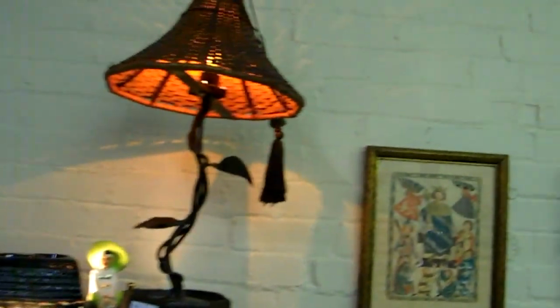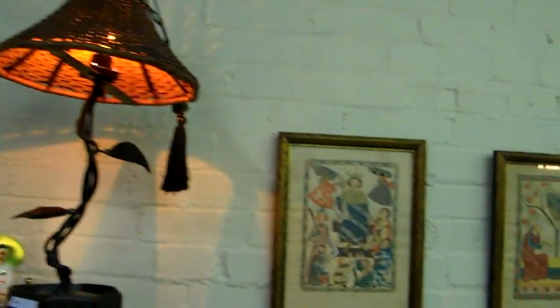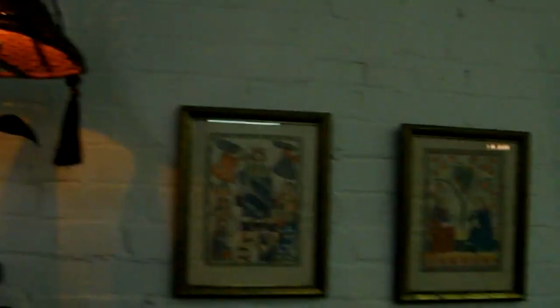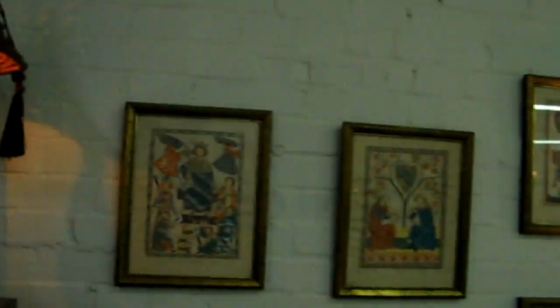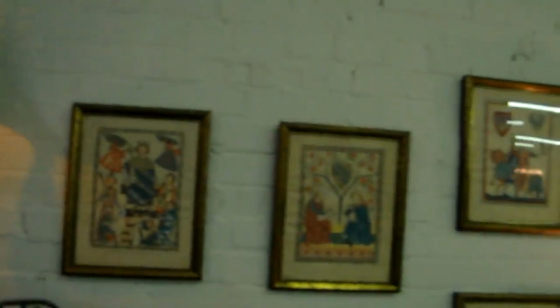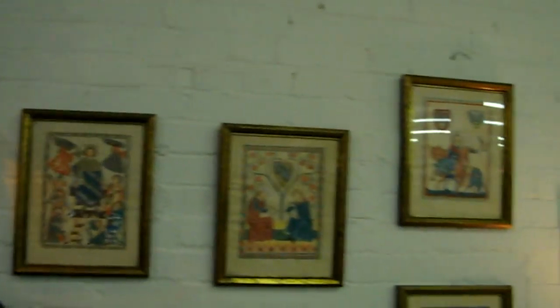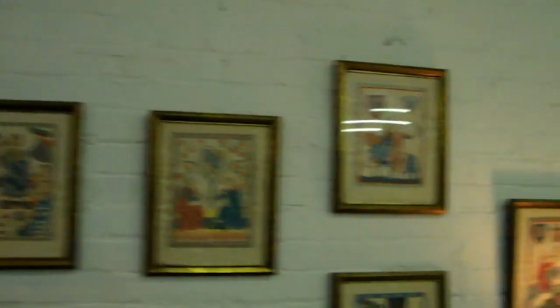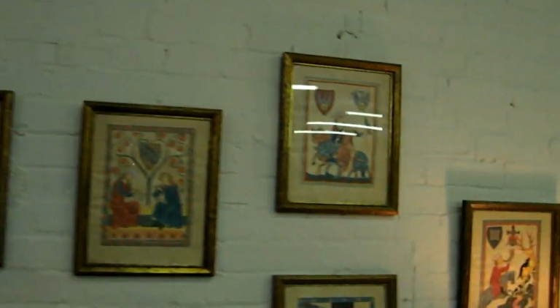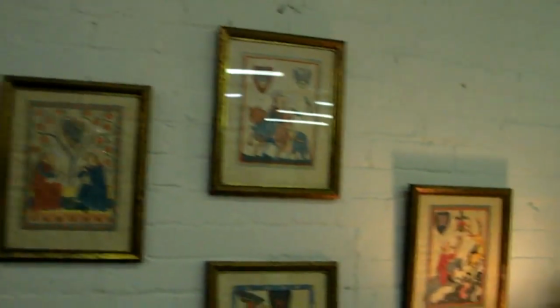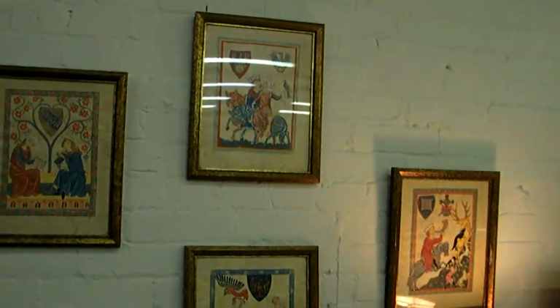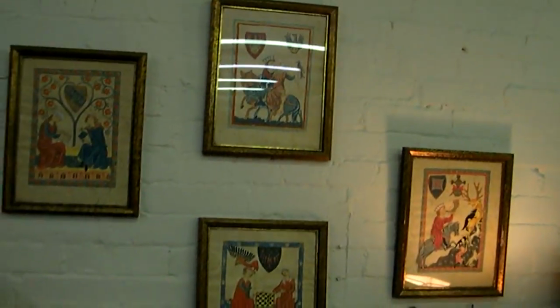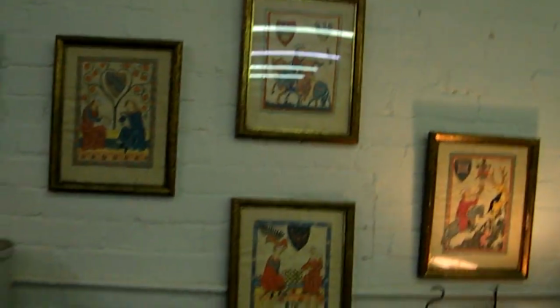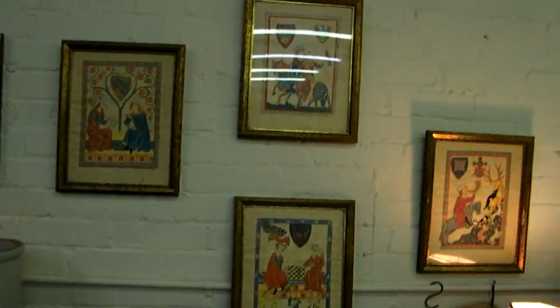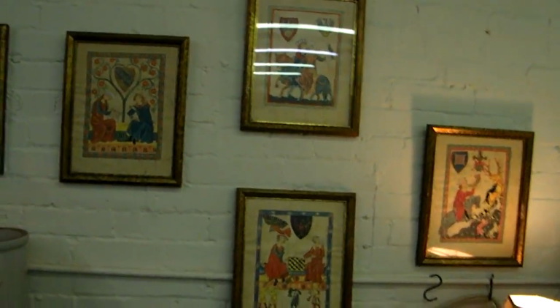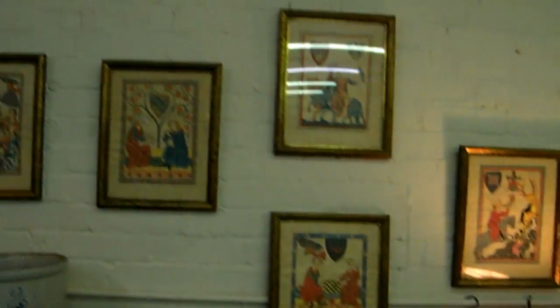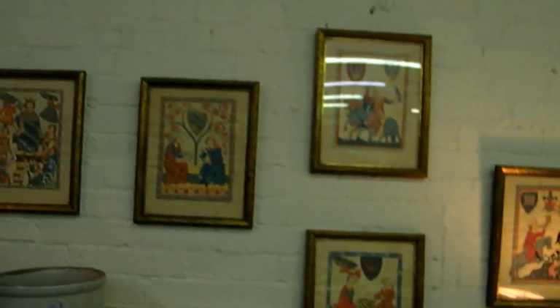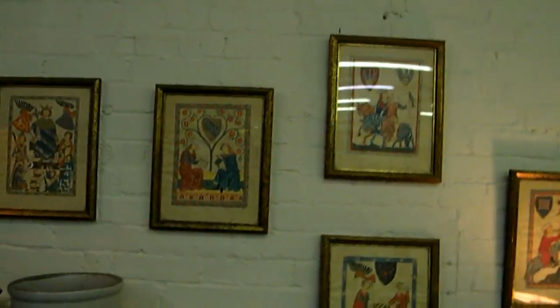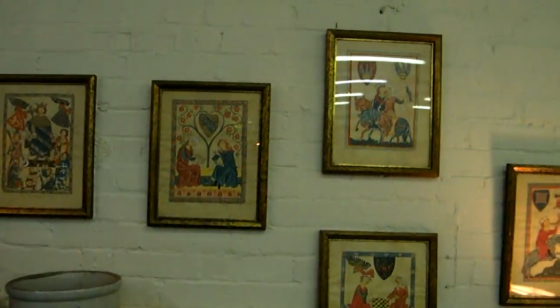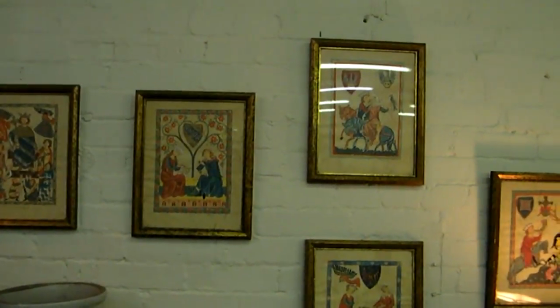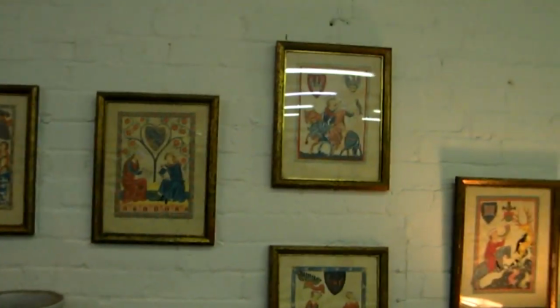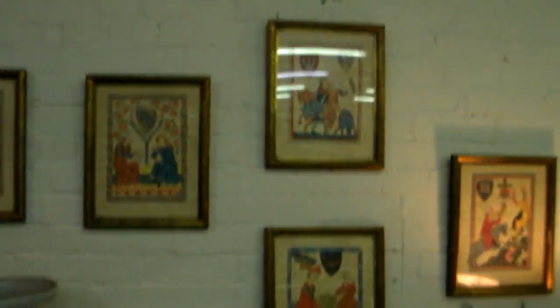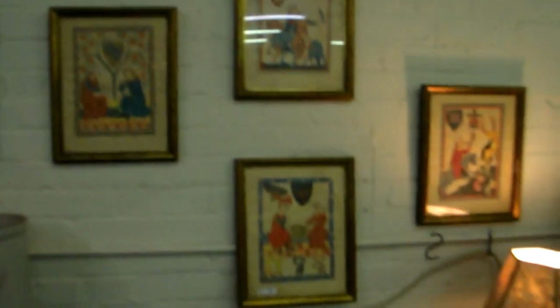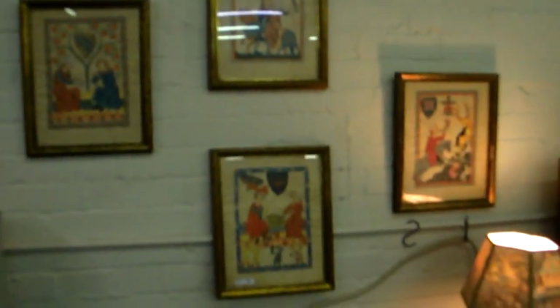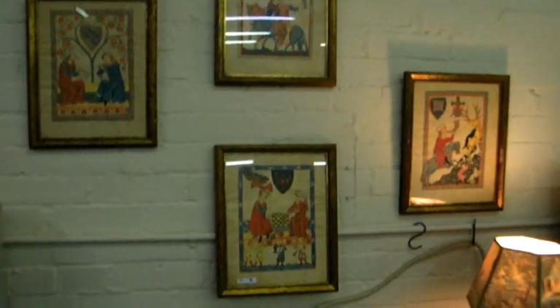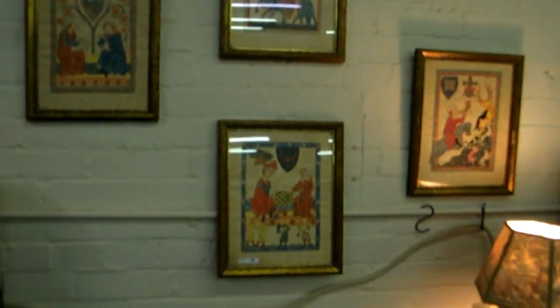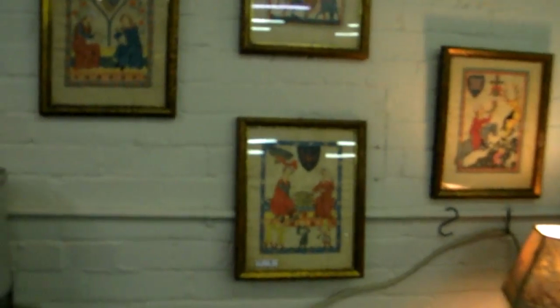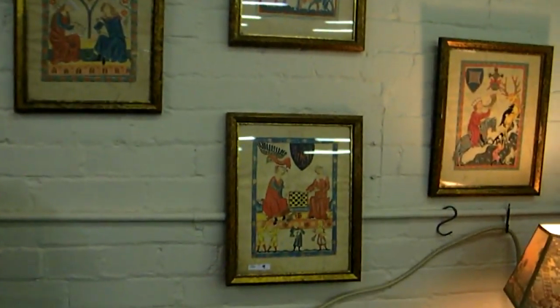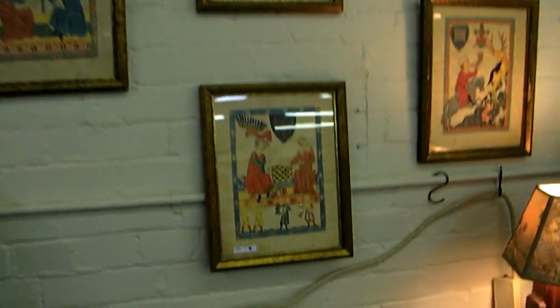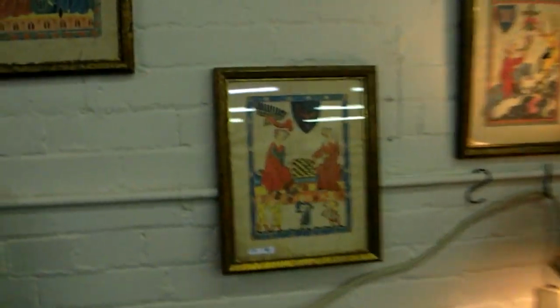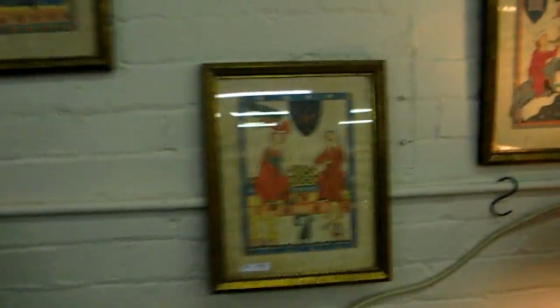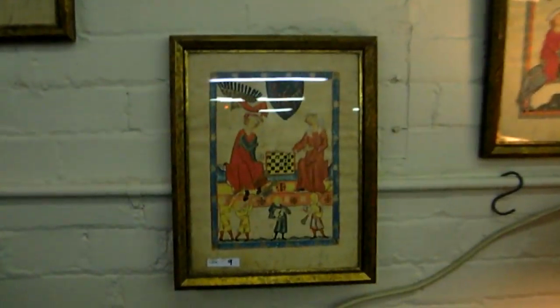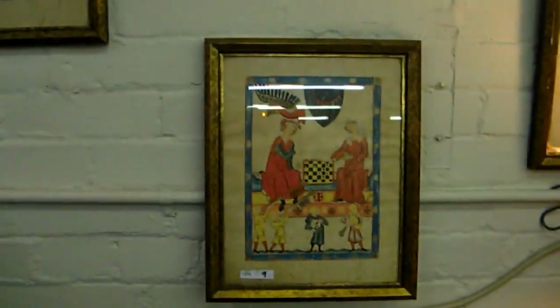These are pretty cool — this group of five paintings here. I don't know exactly what they're for, if they're purely decorative, but they are just a neat set of paintings.